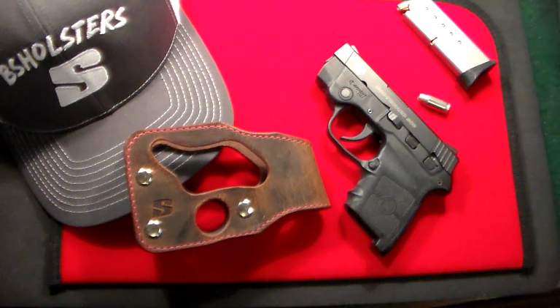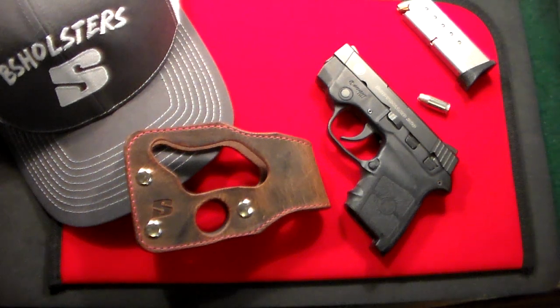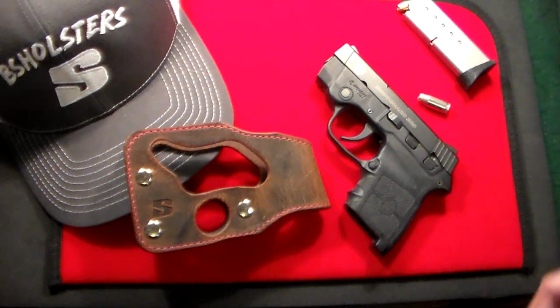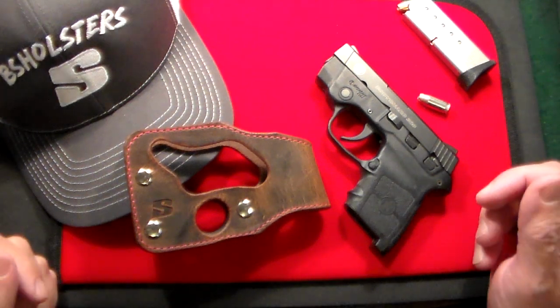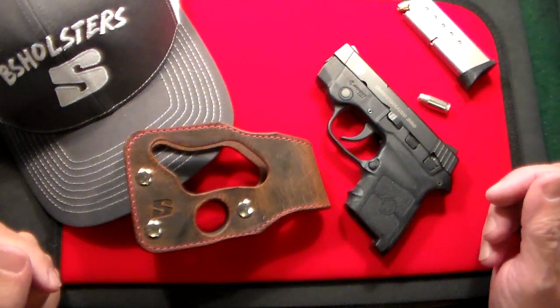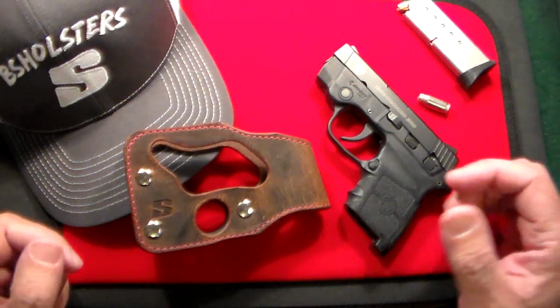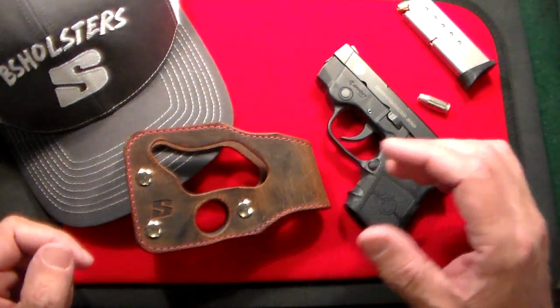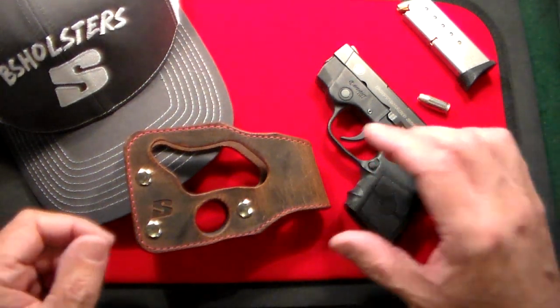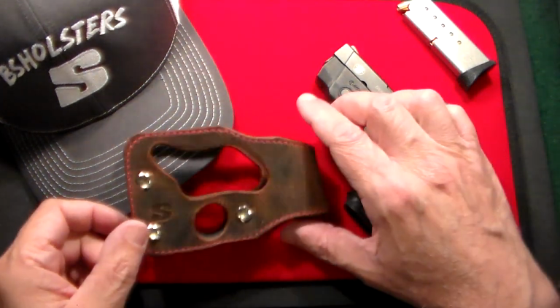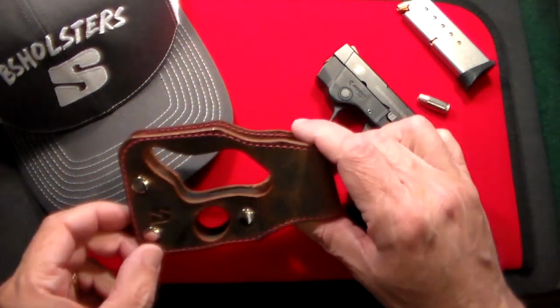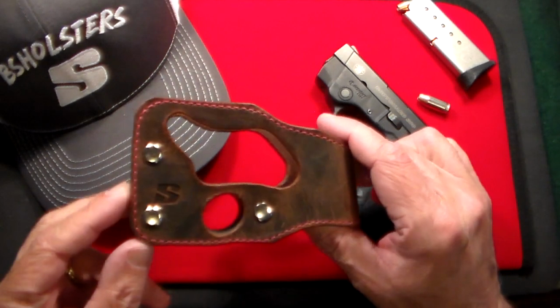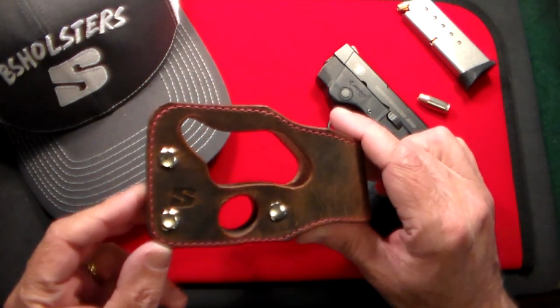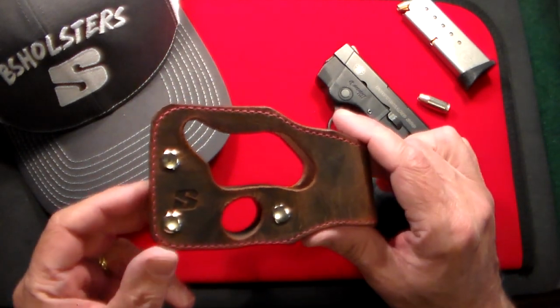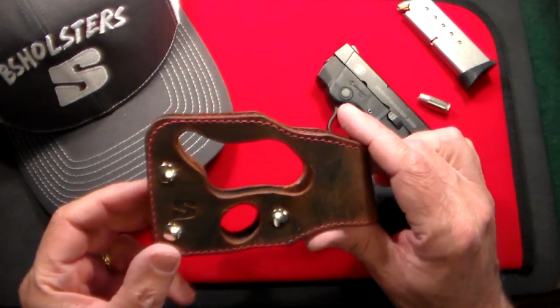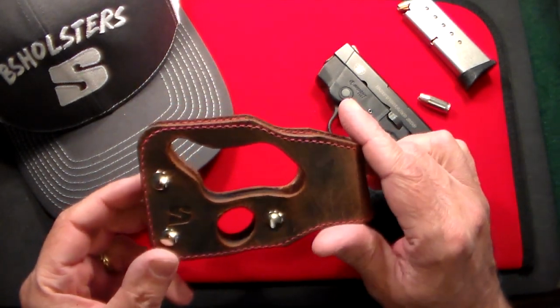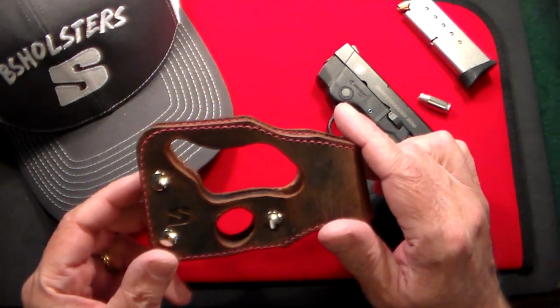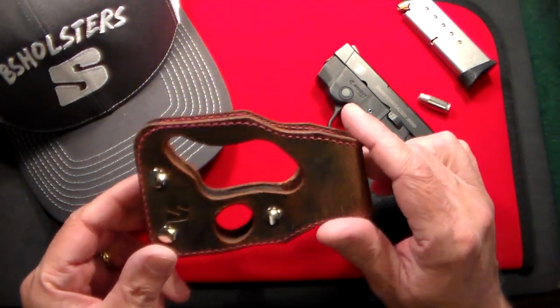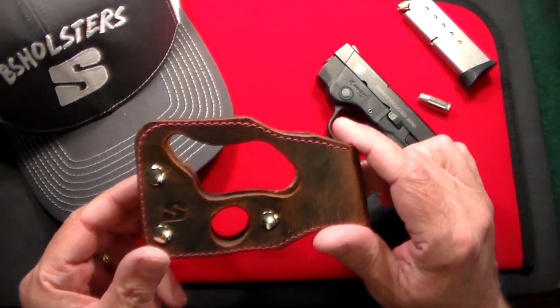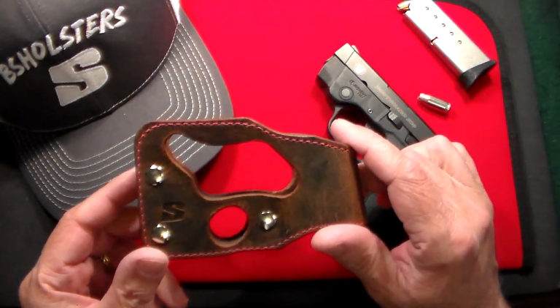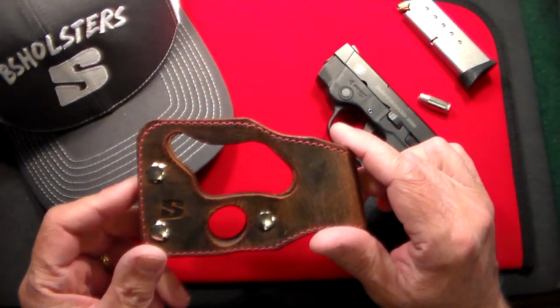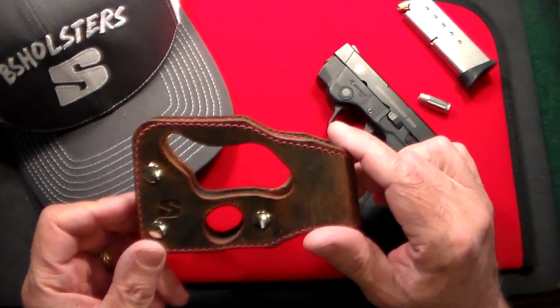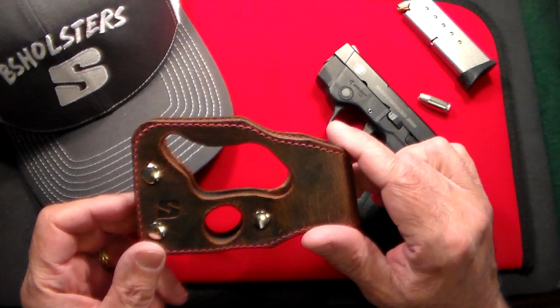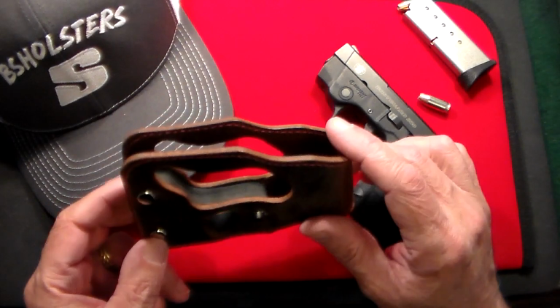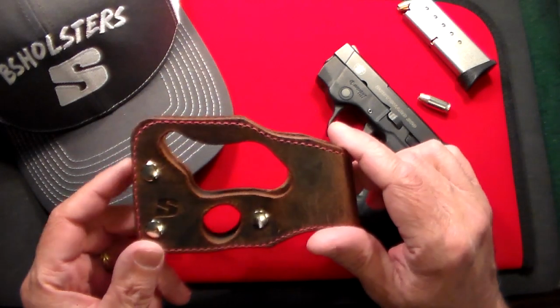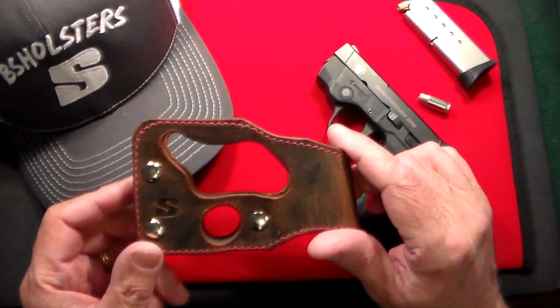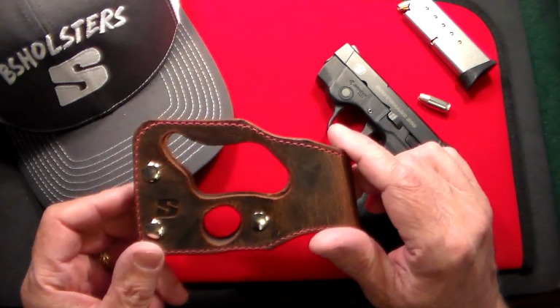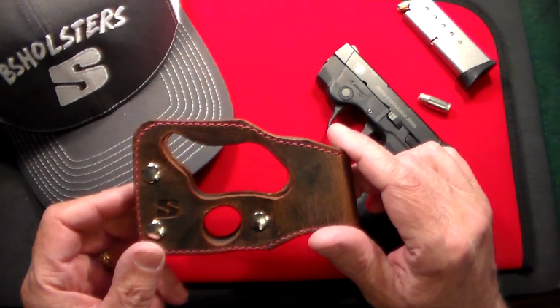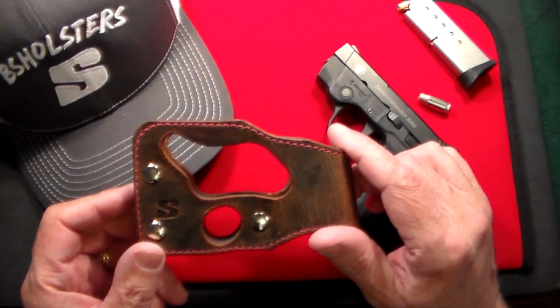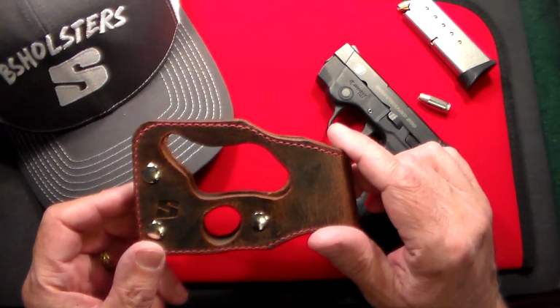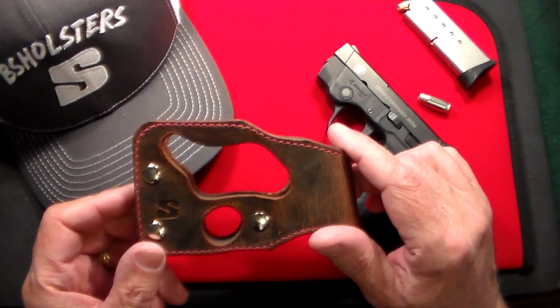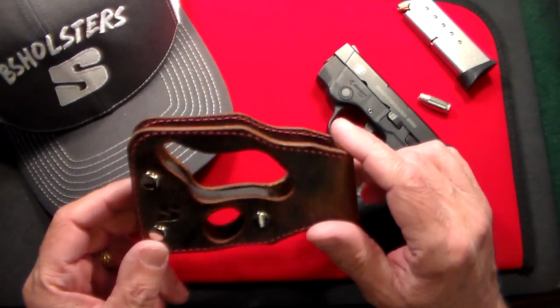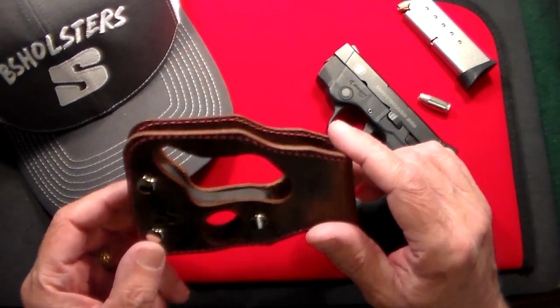Gun Collector 007 here with a quick holster video. This is a holster company called BS Holsters that I found on eBay a while ago. This is actually the second holster I got from them, and I just love them.